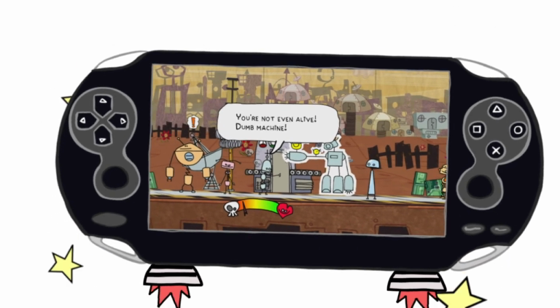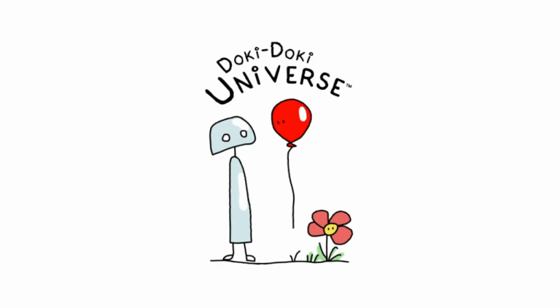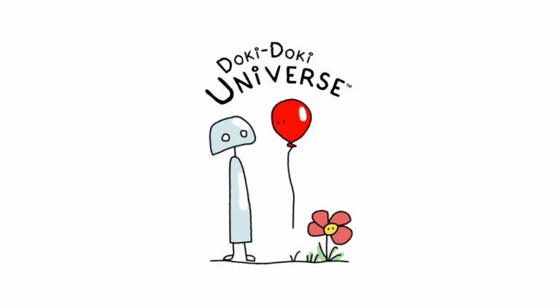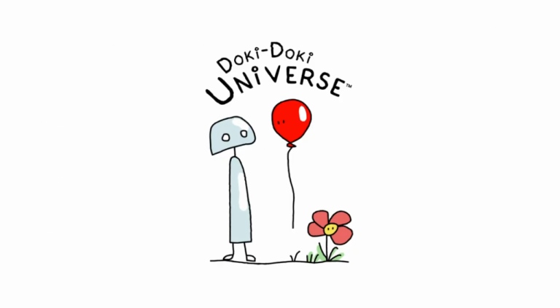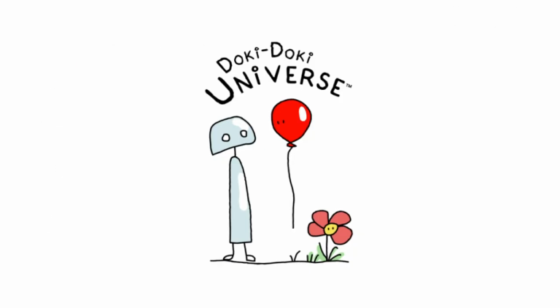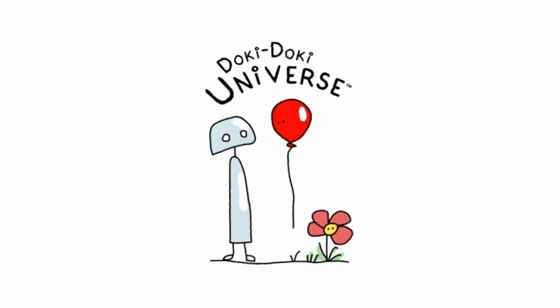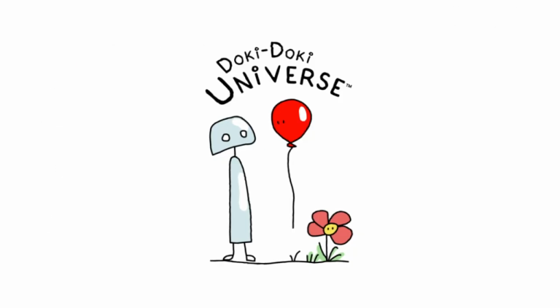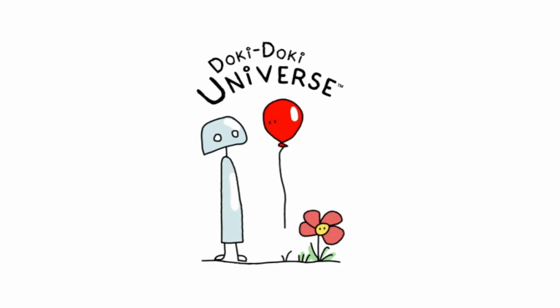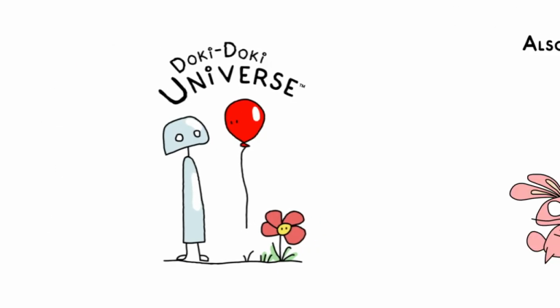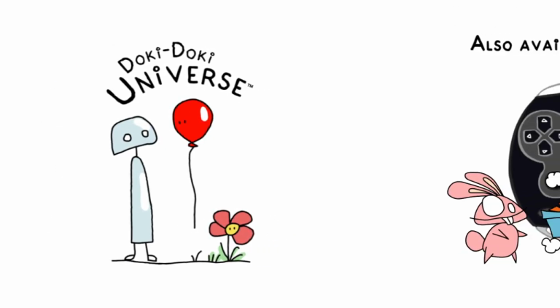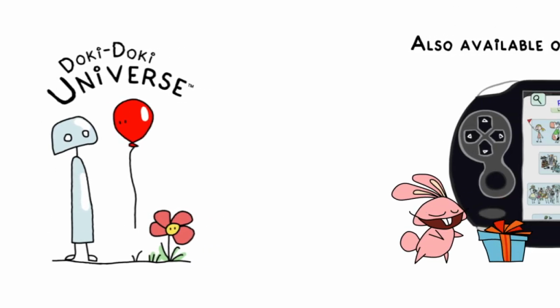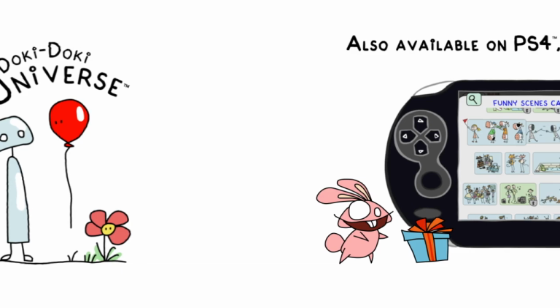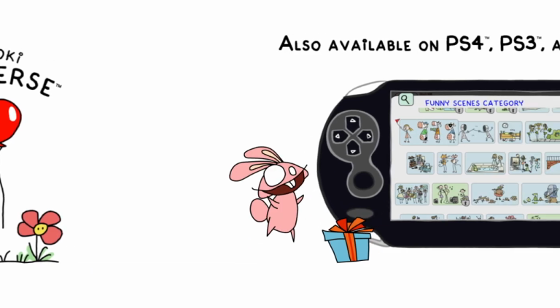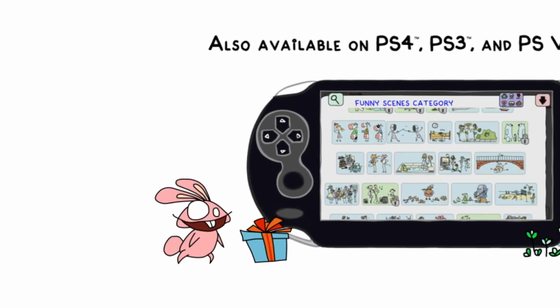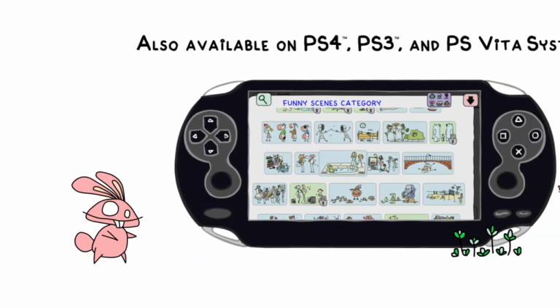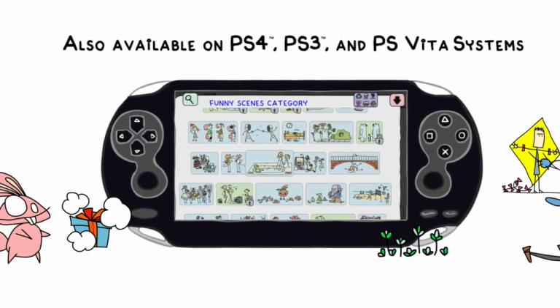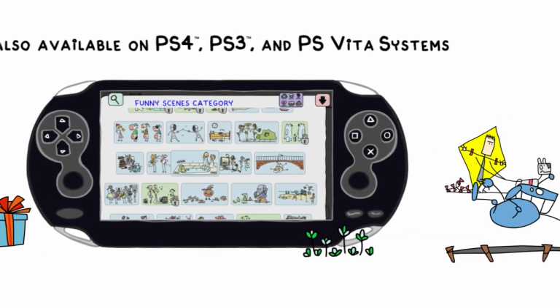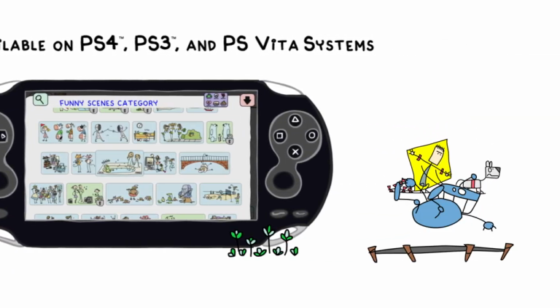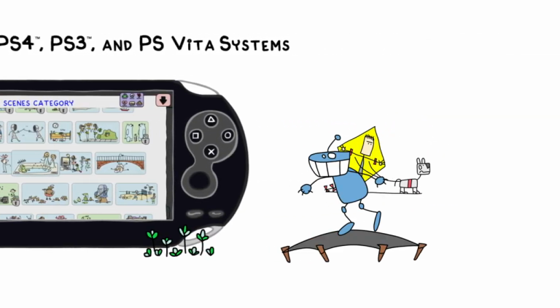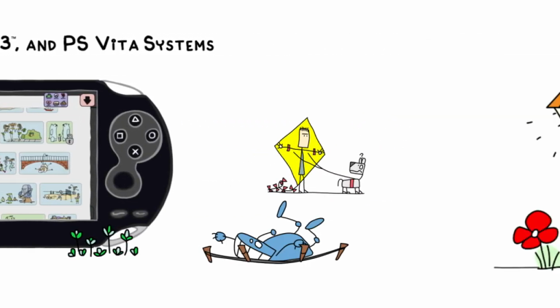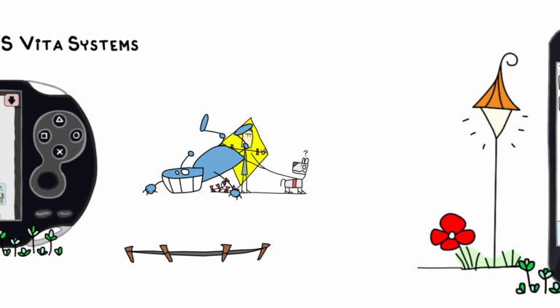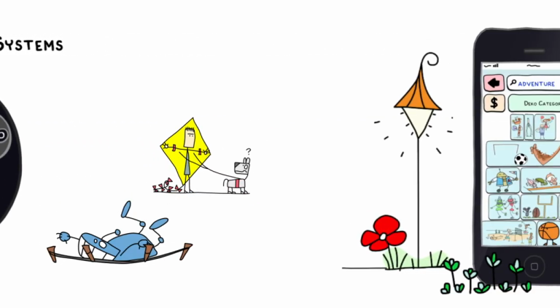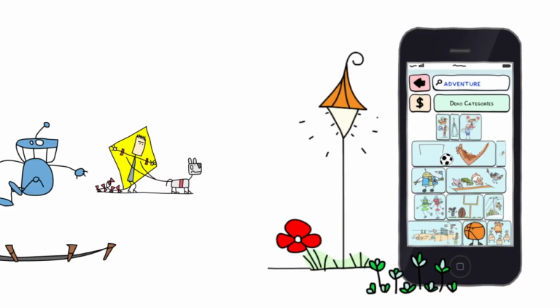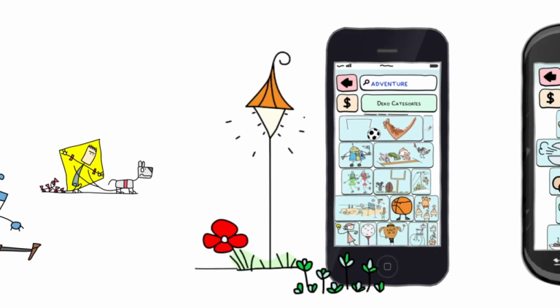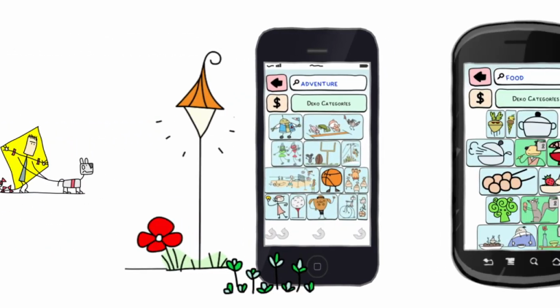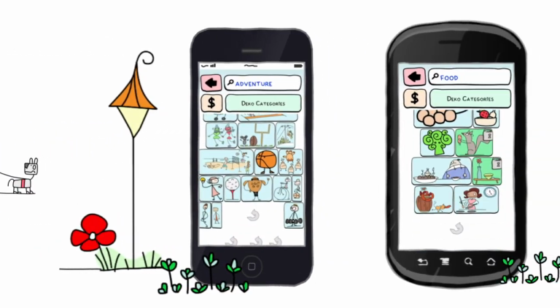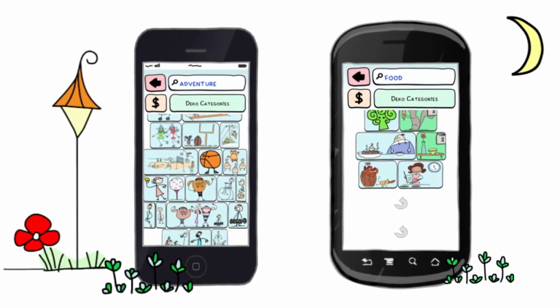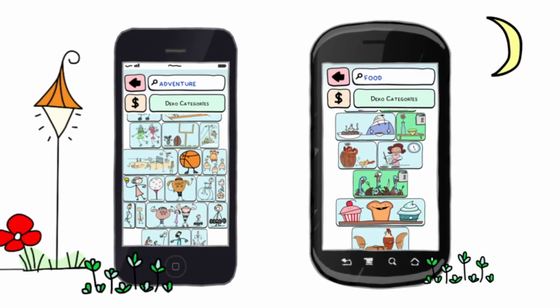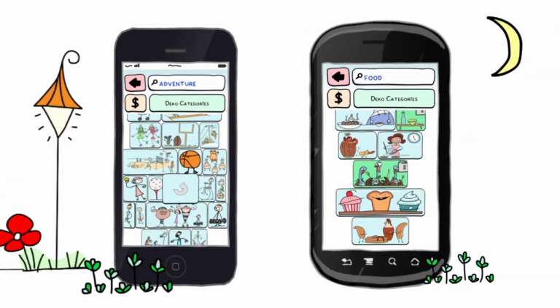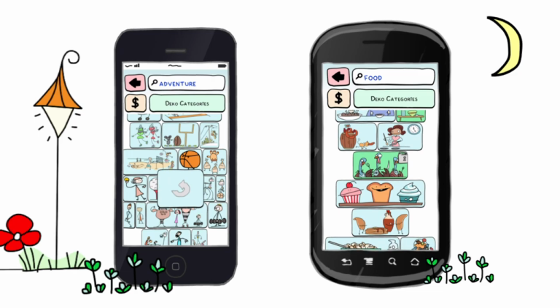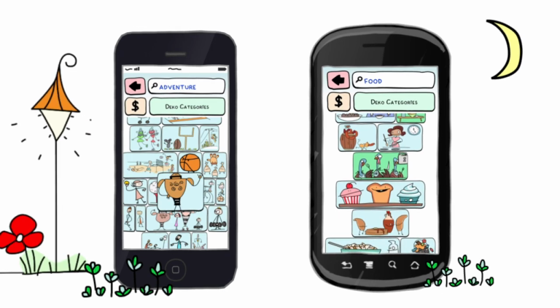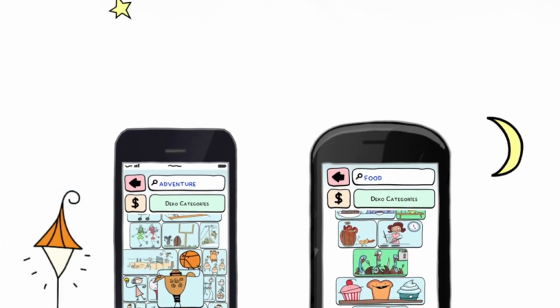To get started on Doki Doki Mail, download the Starter Pack on PlayStation Store or the Doki Doki Mail app on the Apple Store or Google Play Store.